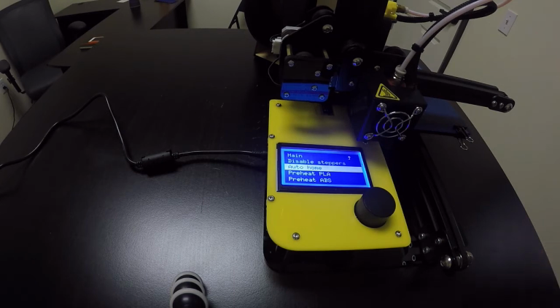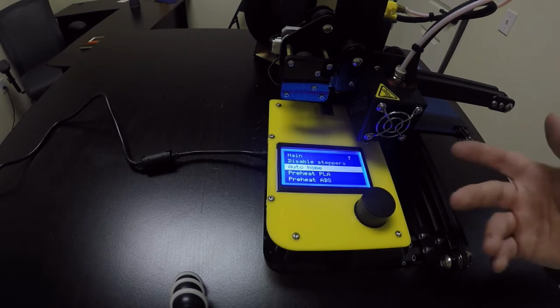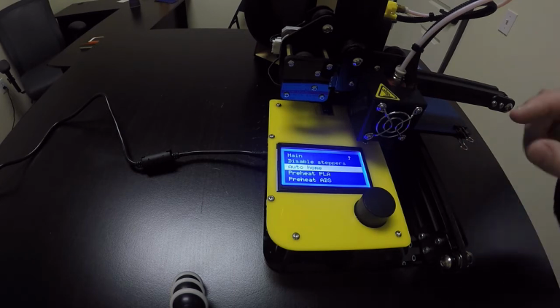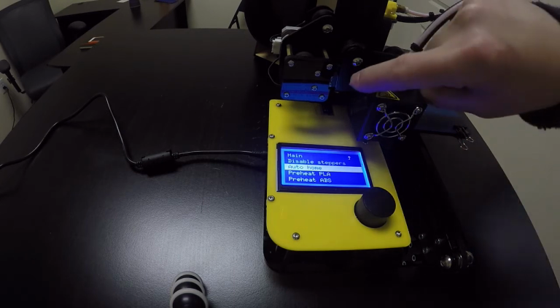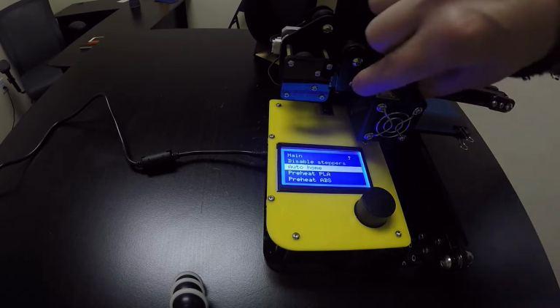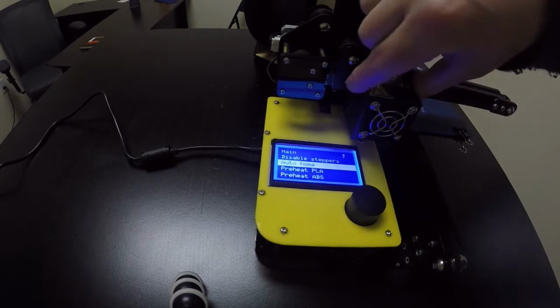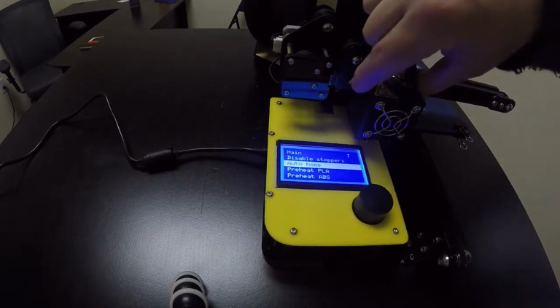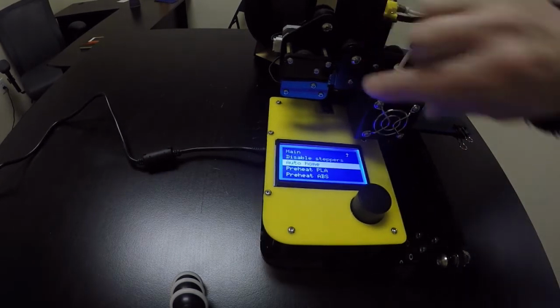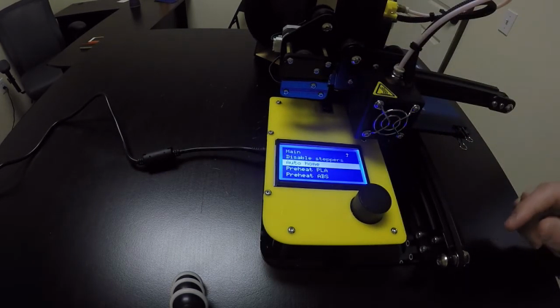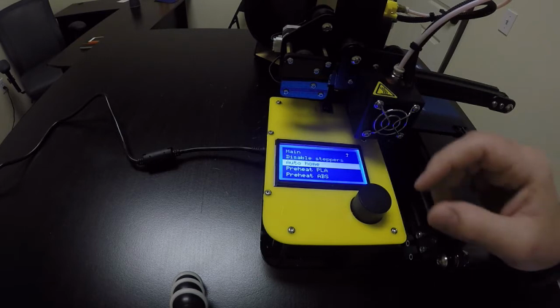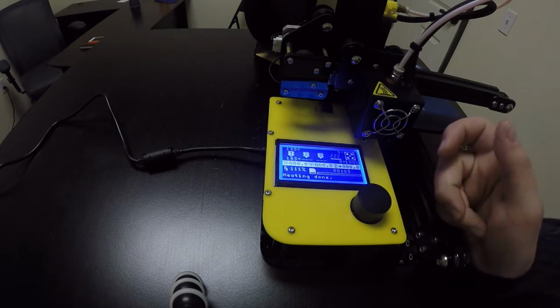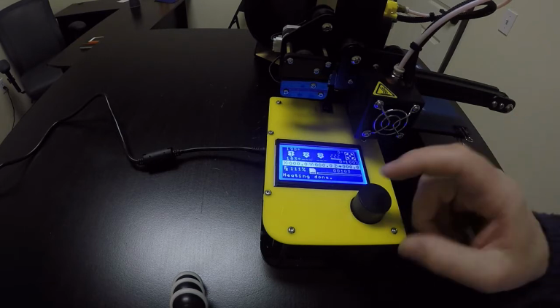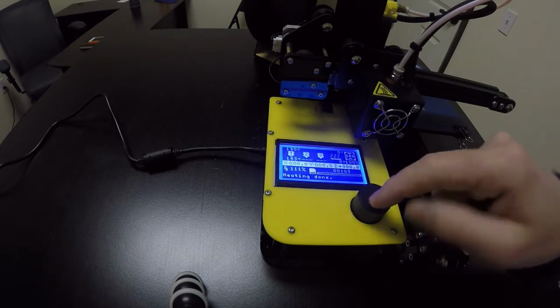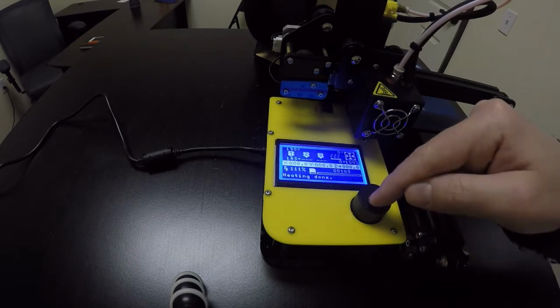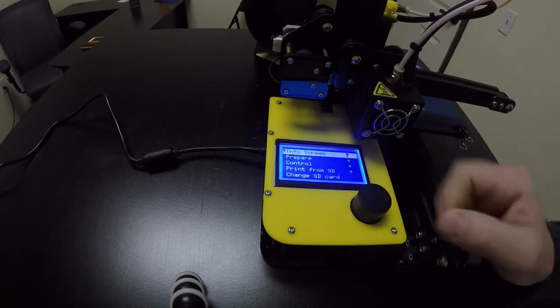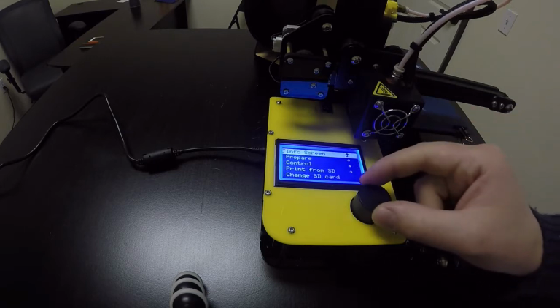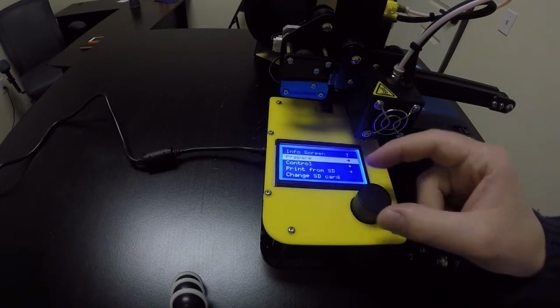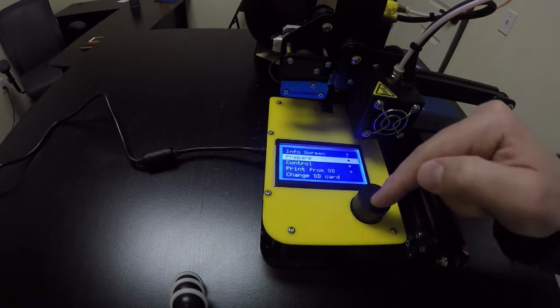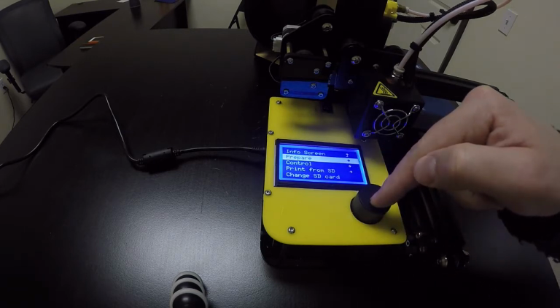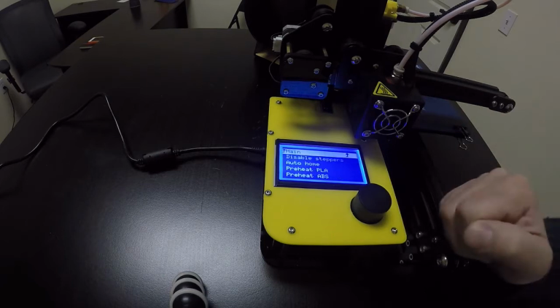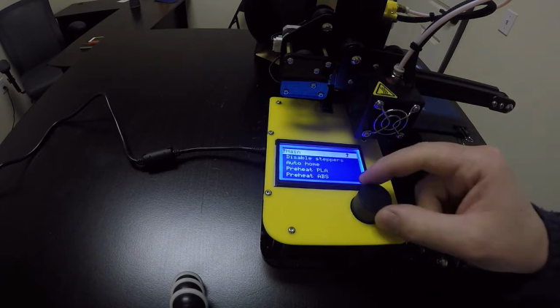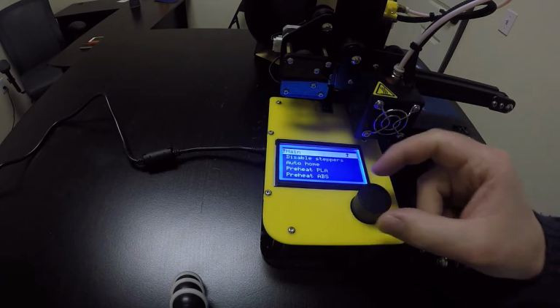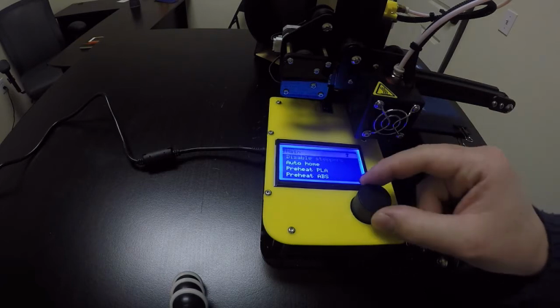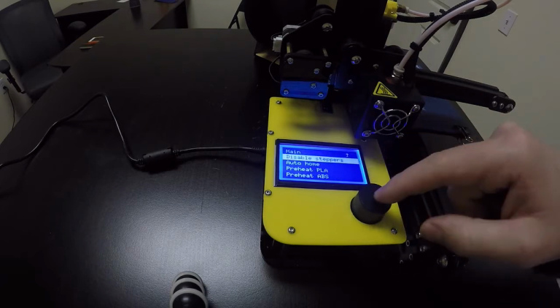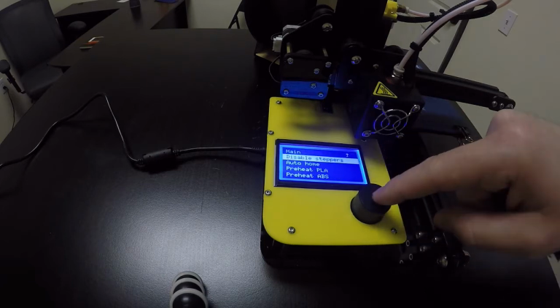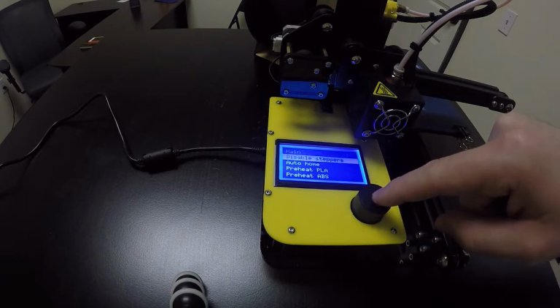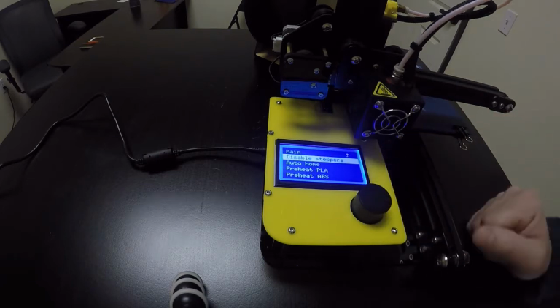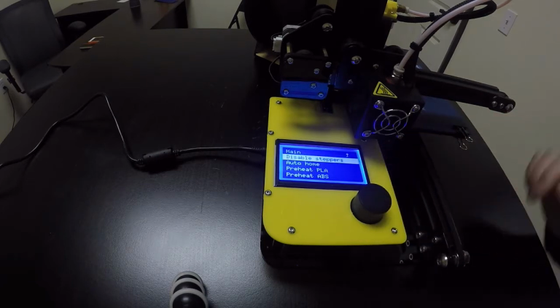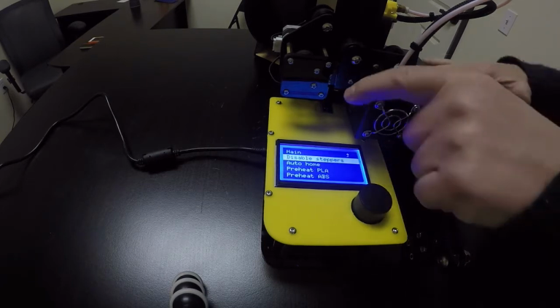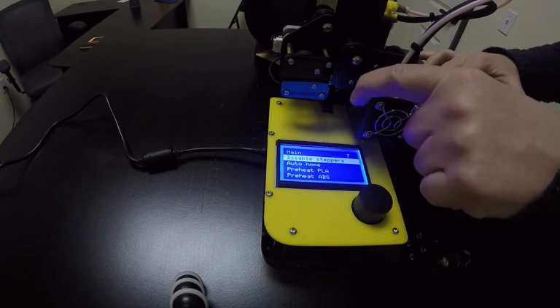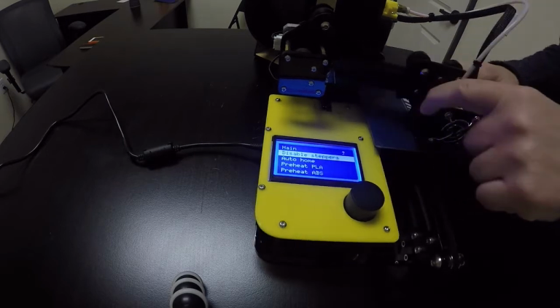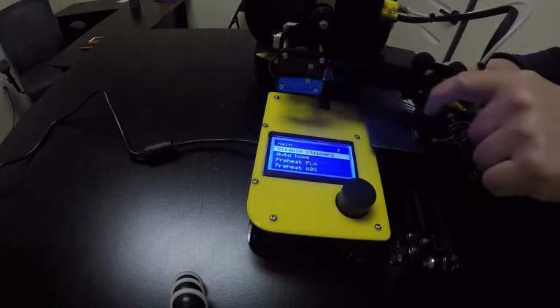Now that it's moved to home, you'll notice the axes are locked in place until you unlock them. To do that, tap the button, go back to Prepare, tap Prepare again, then go to where it says Disable Steppers and tap that button. Now it will let you move the print head around.